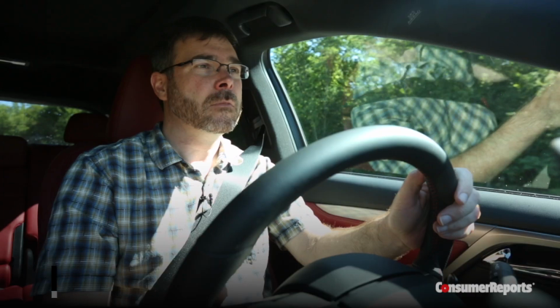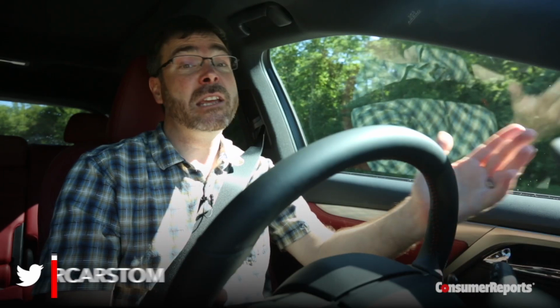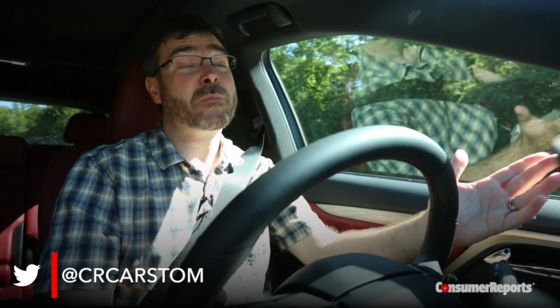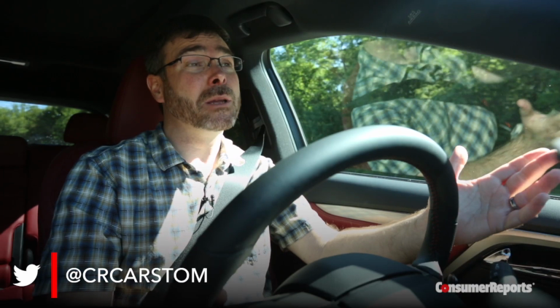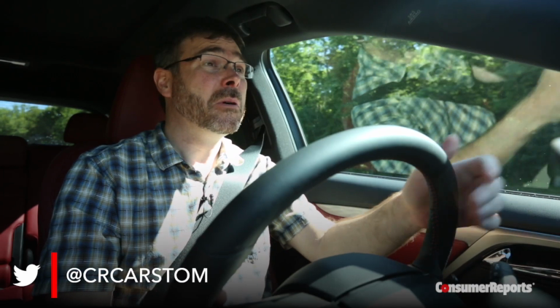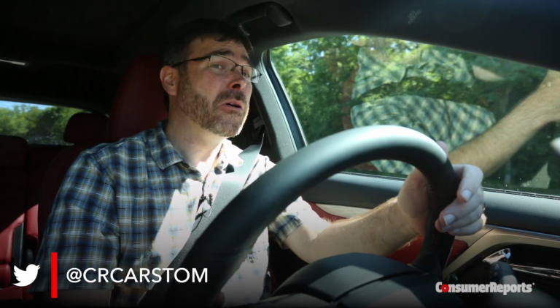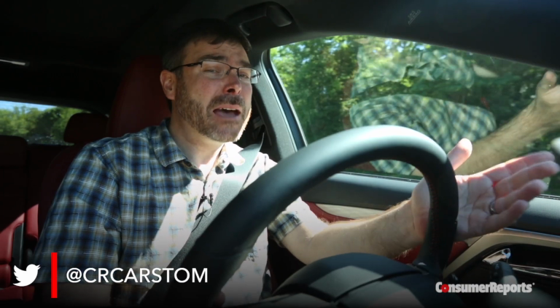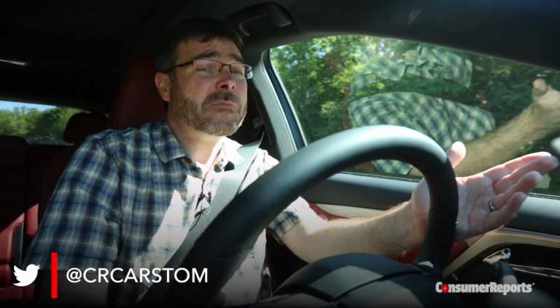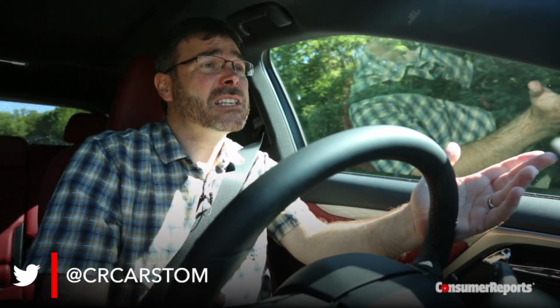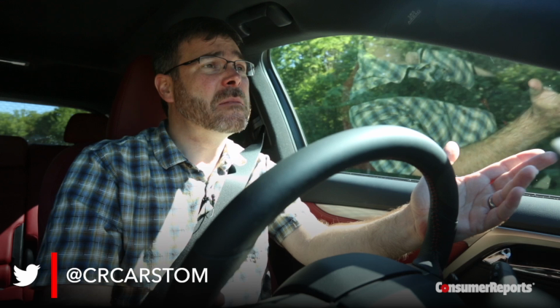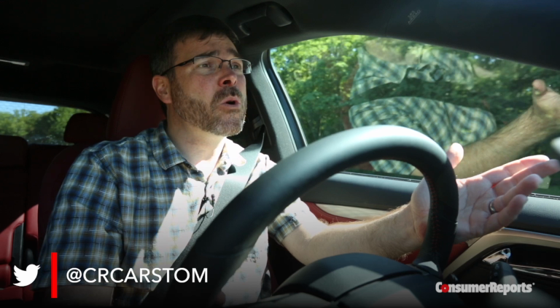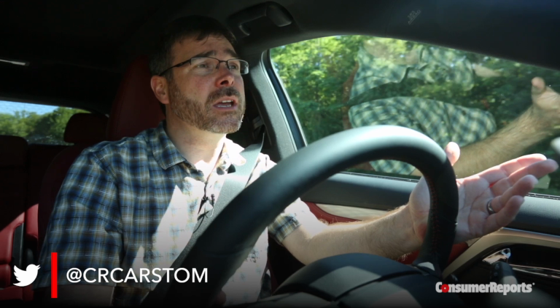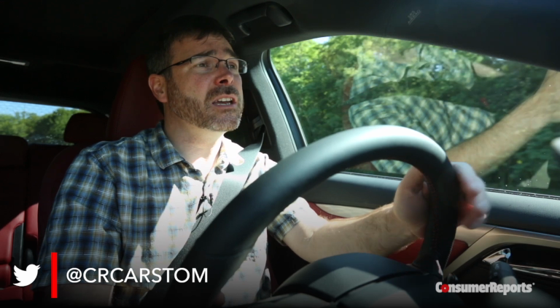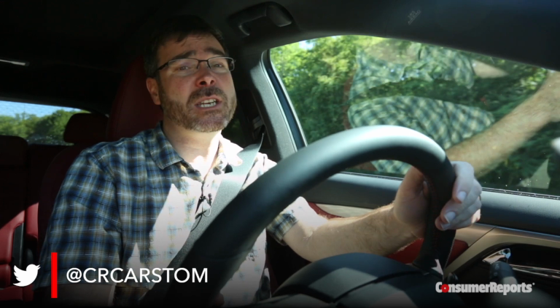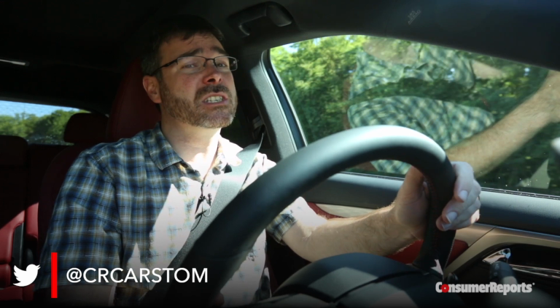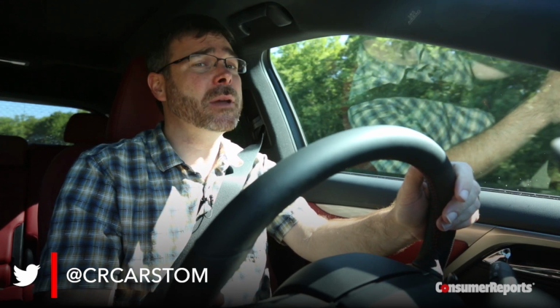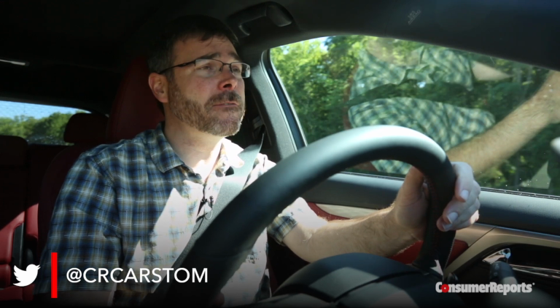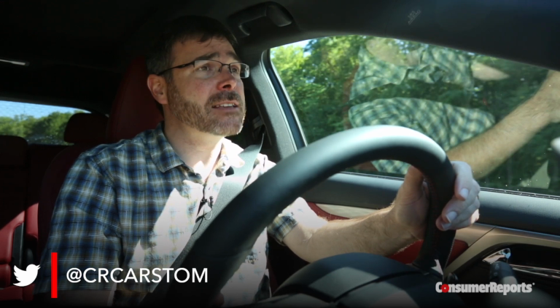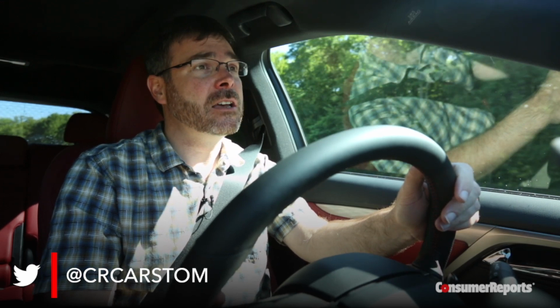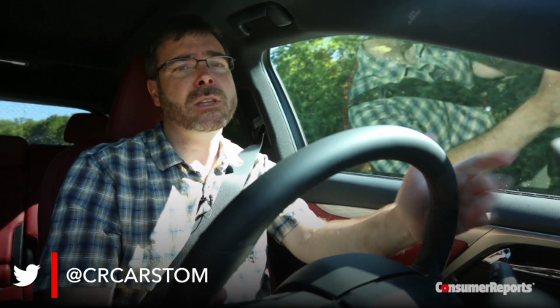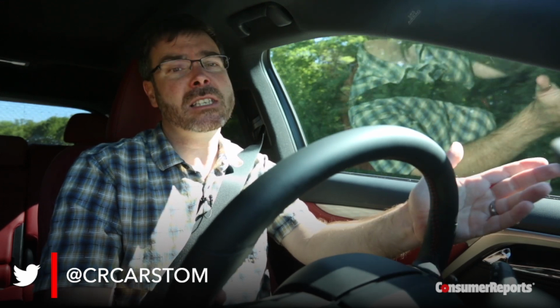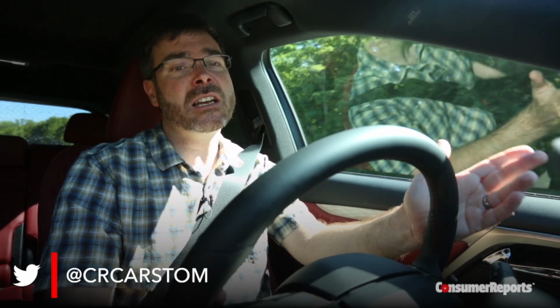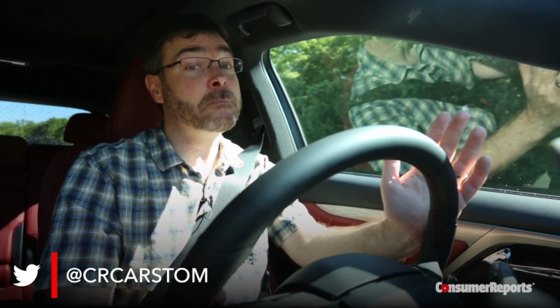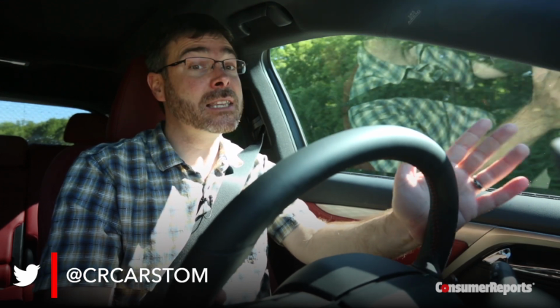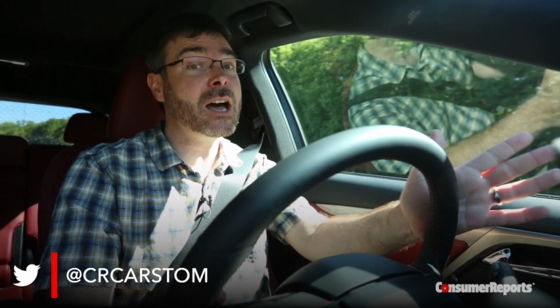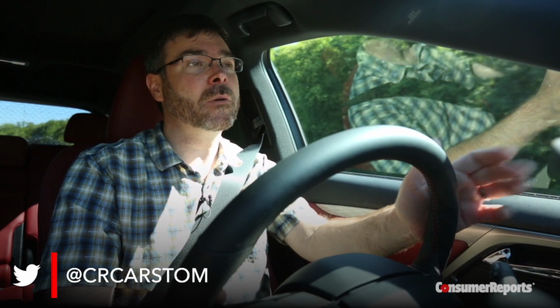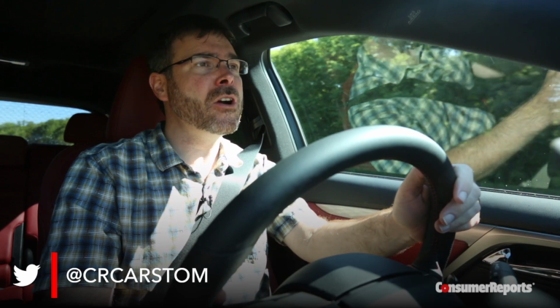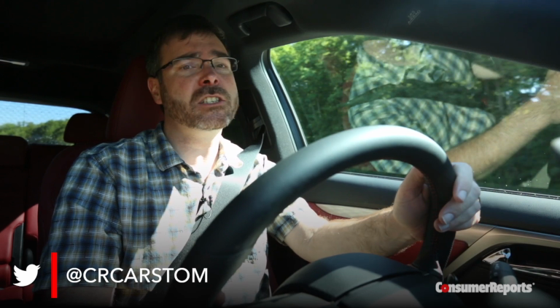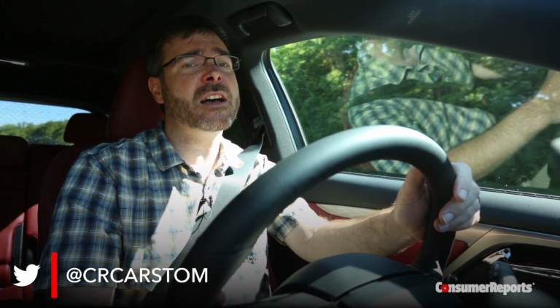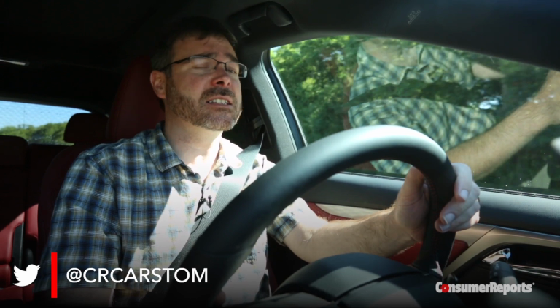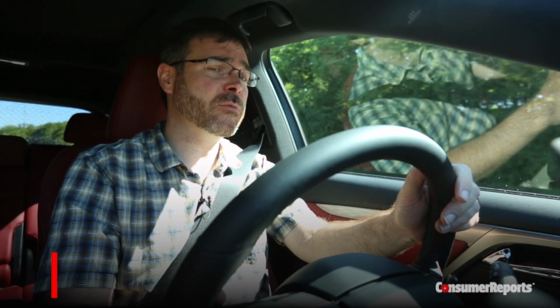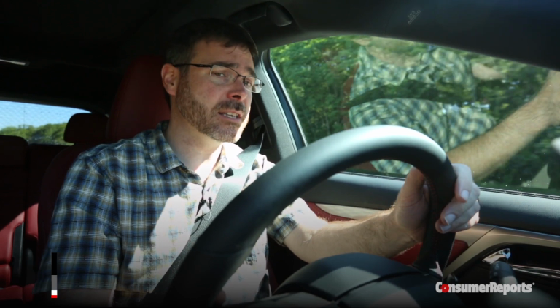But here's the problem: all of that is kind of boring, and the competition's coming up fast. So Lexus decided to spice things up with the RX's 2016 redesign.